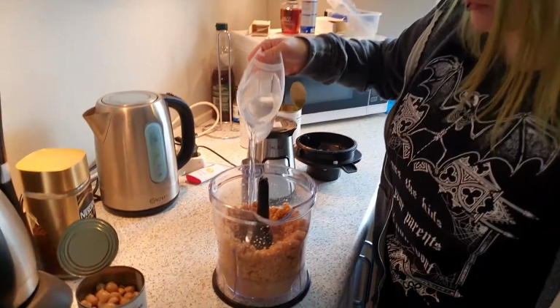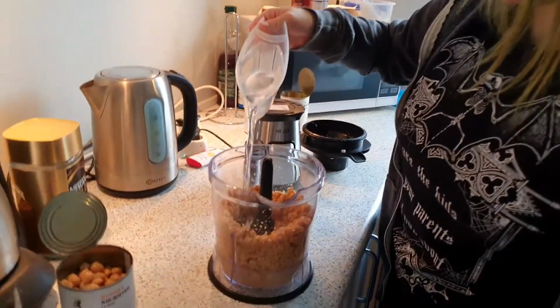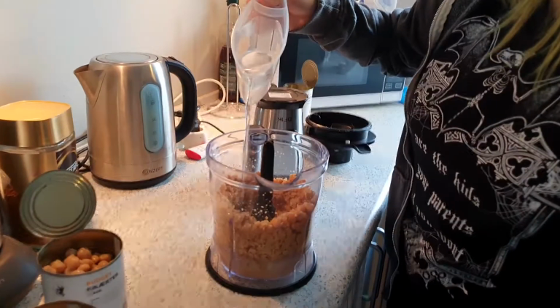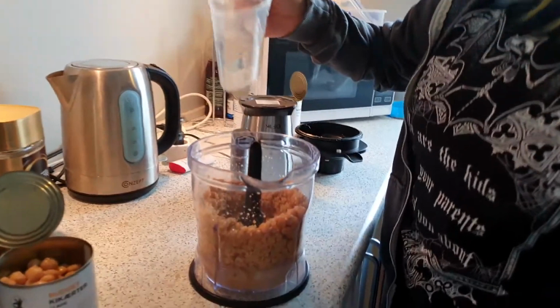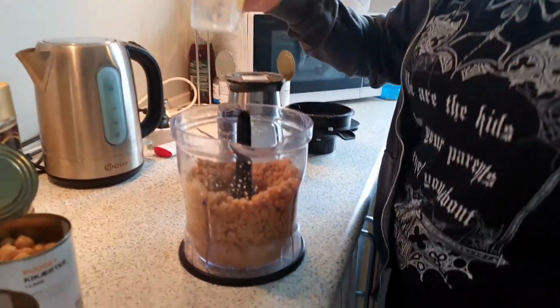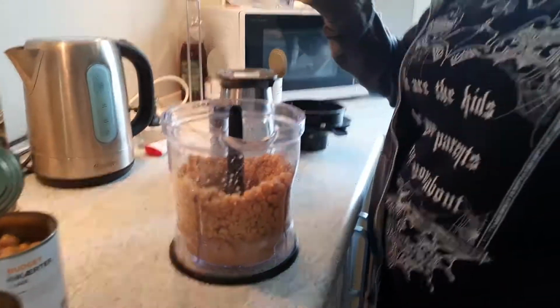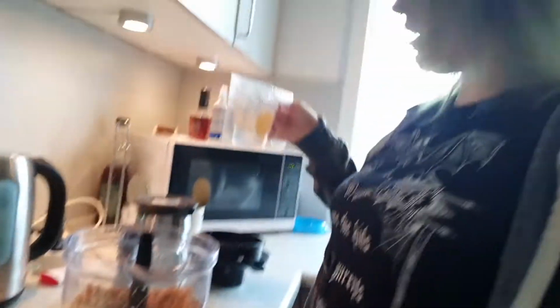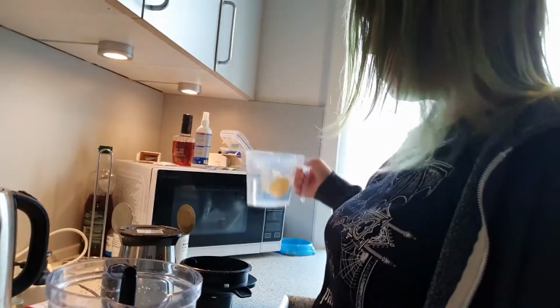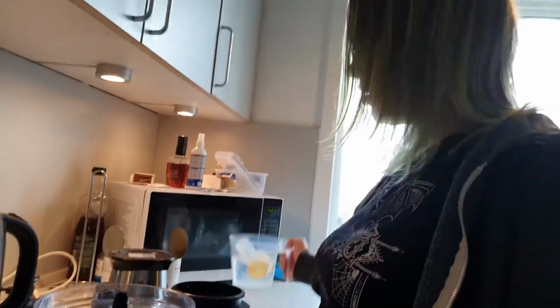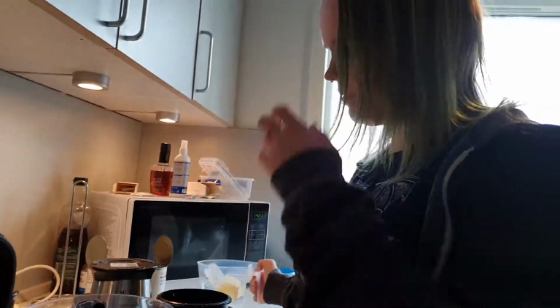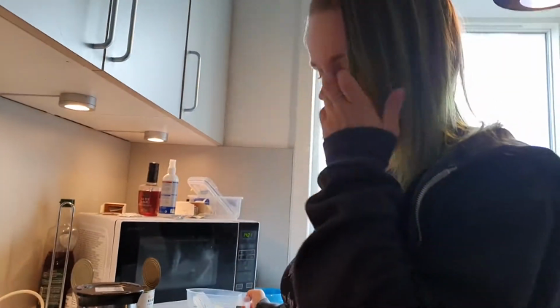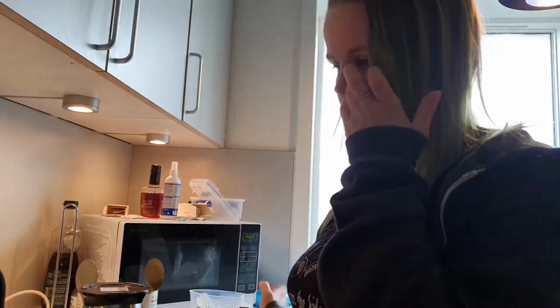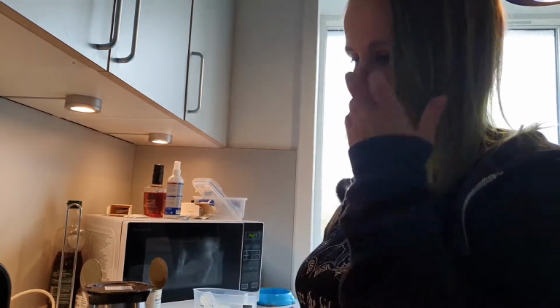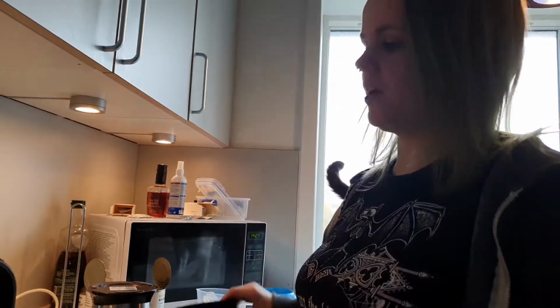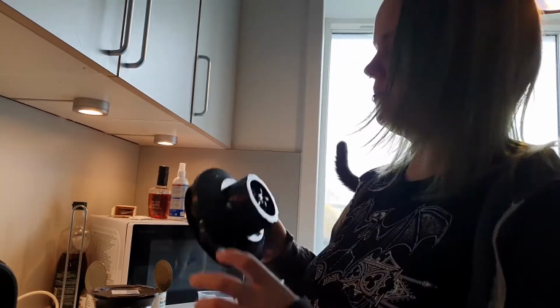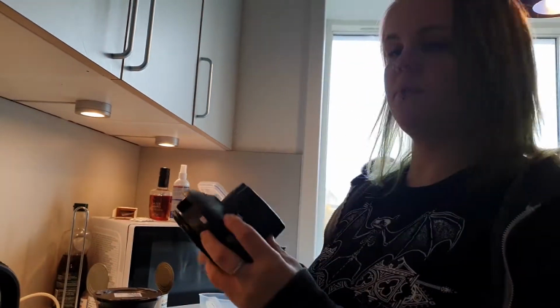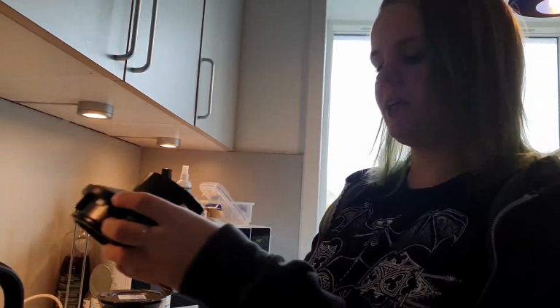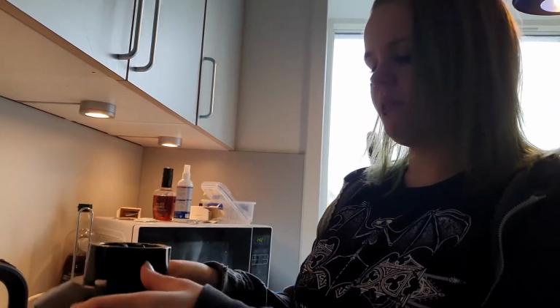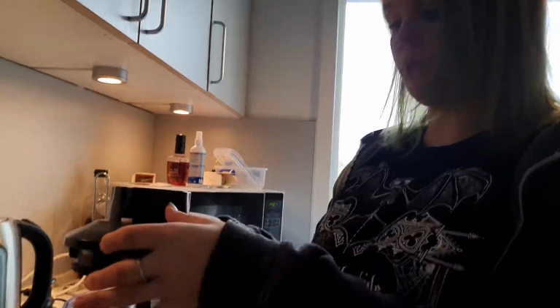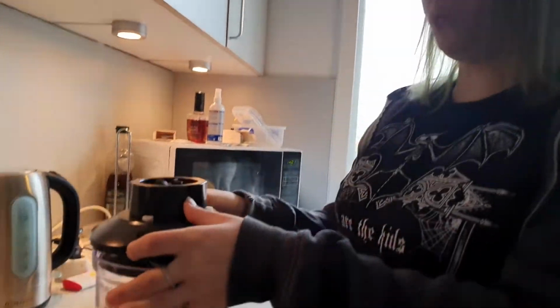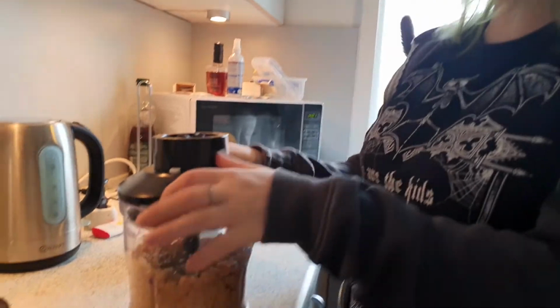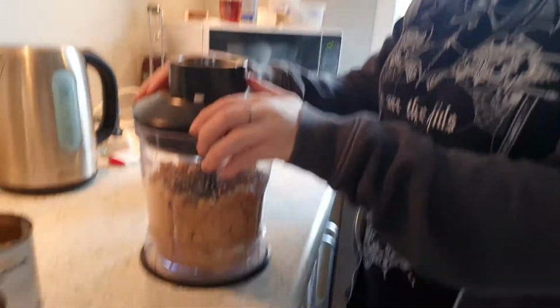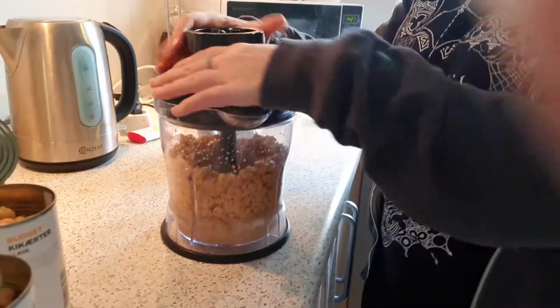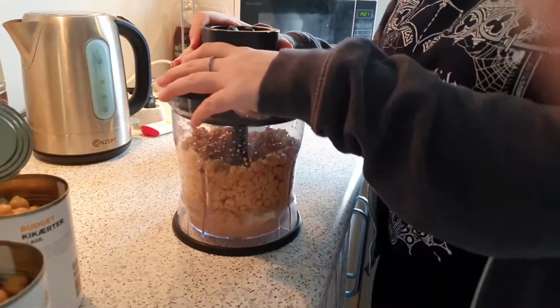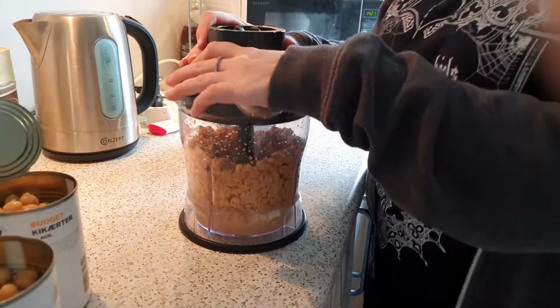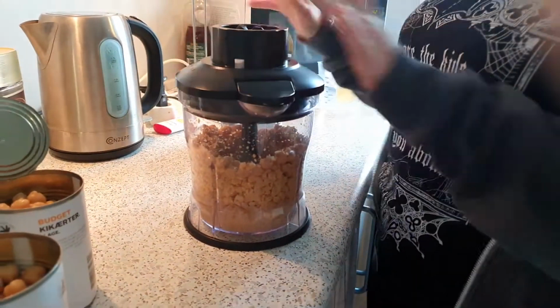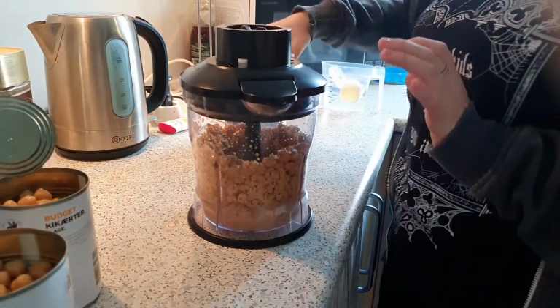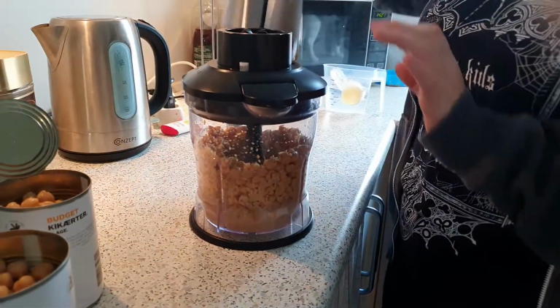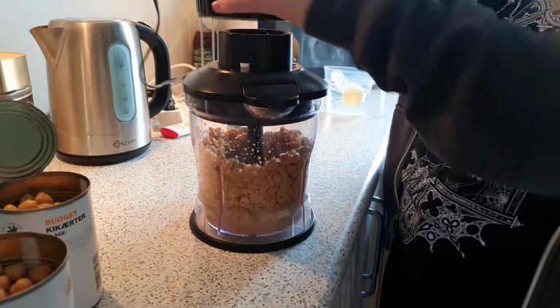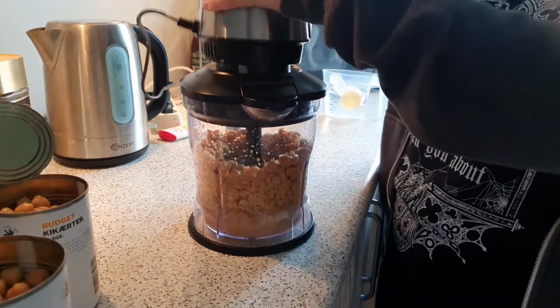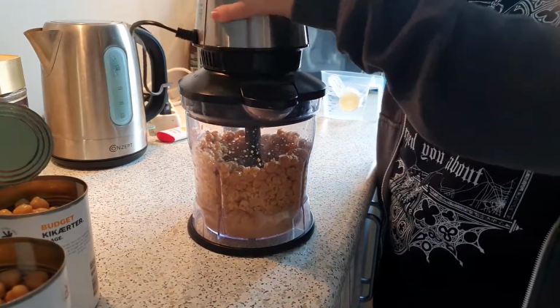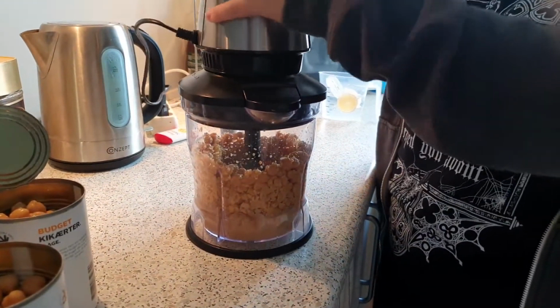Adding water does make it more liquid unlike your traditional falafel, but if you want you can add flour or bread crumbs or both to make those balls of falafel.